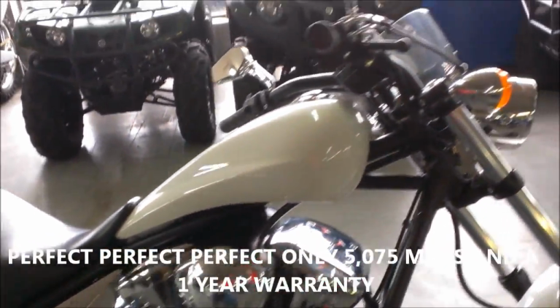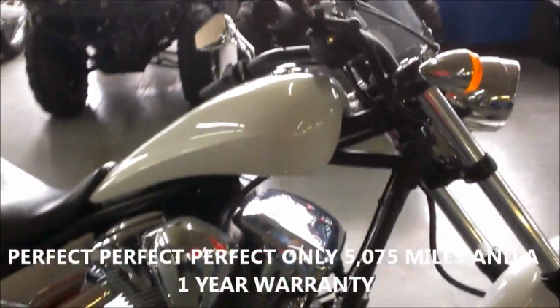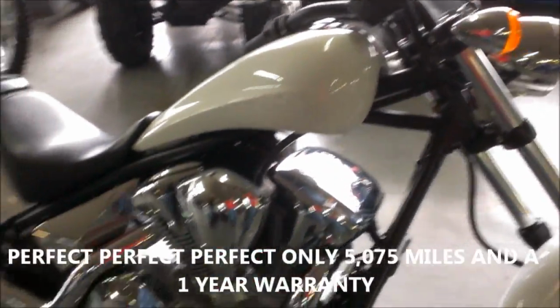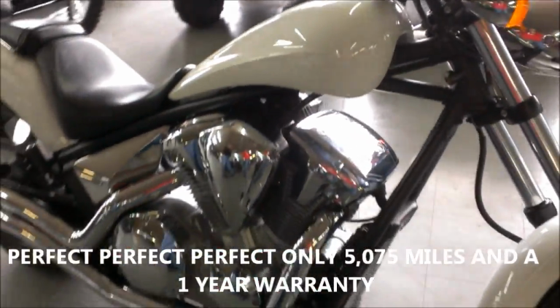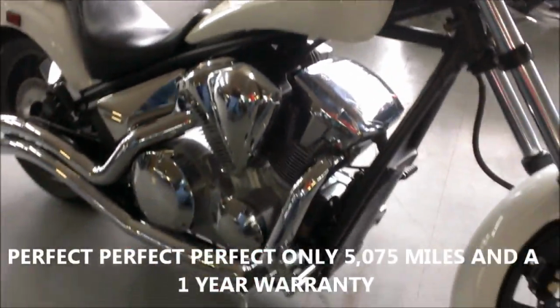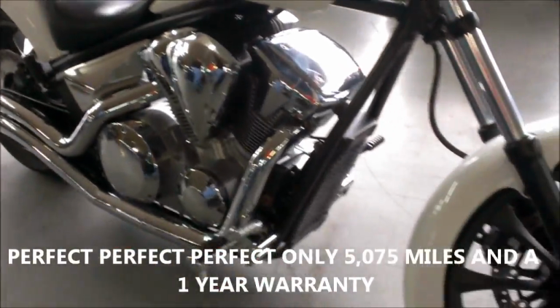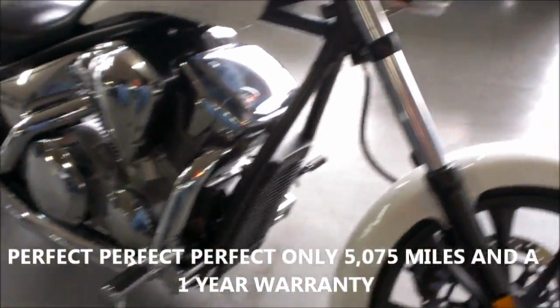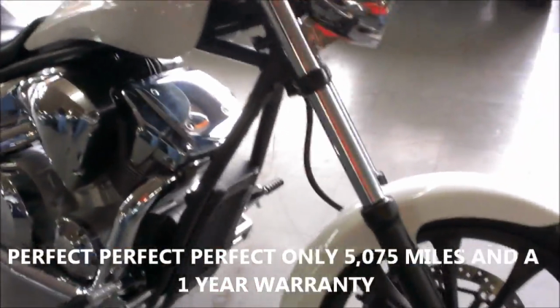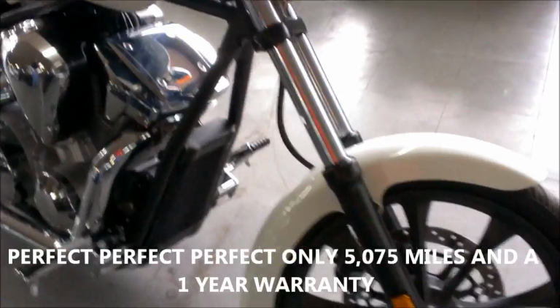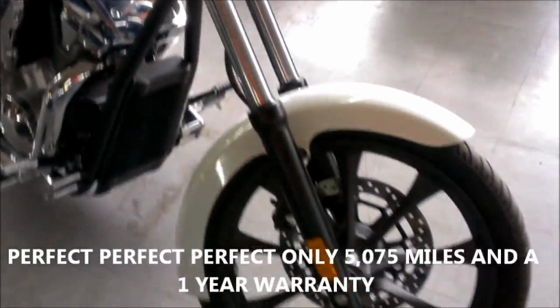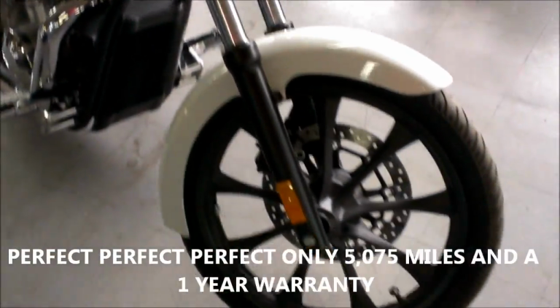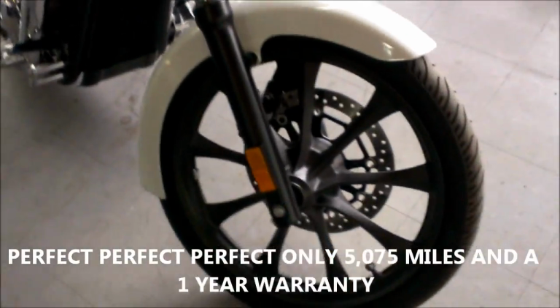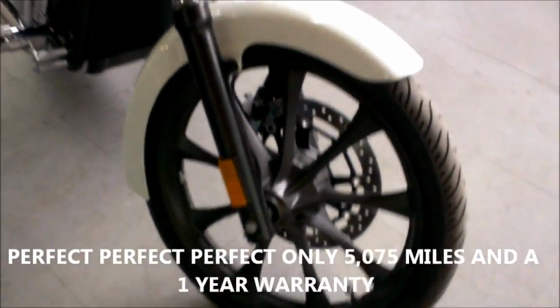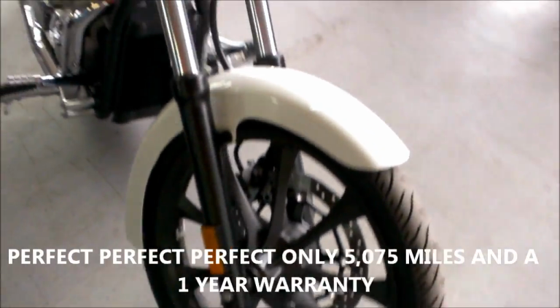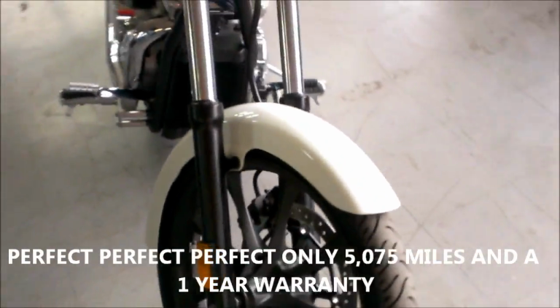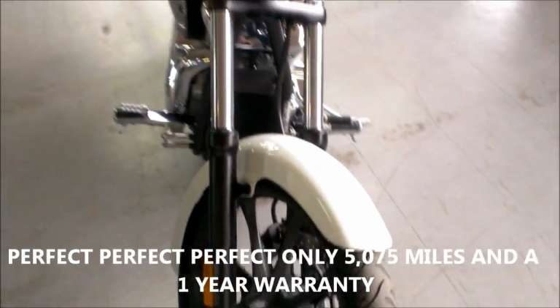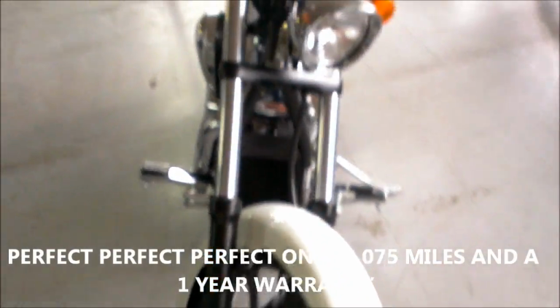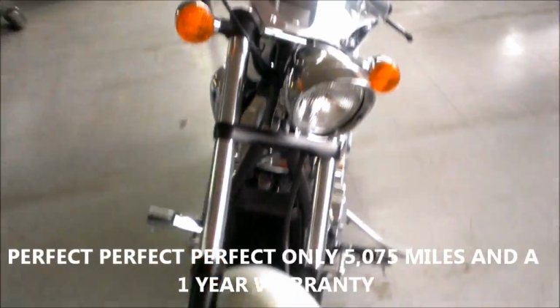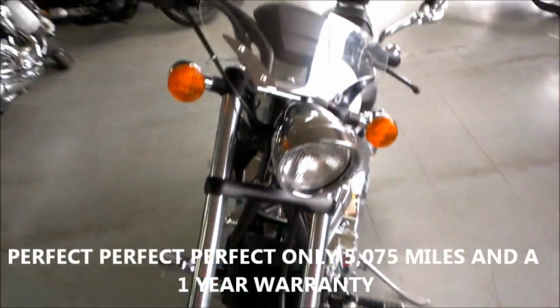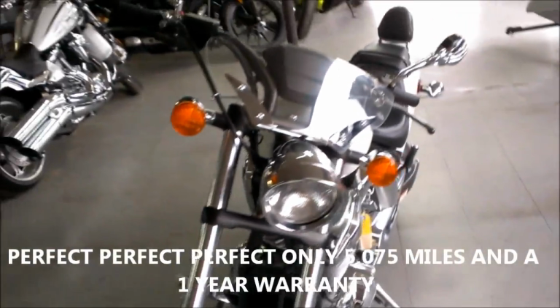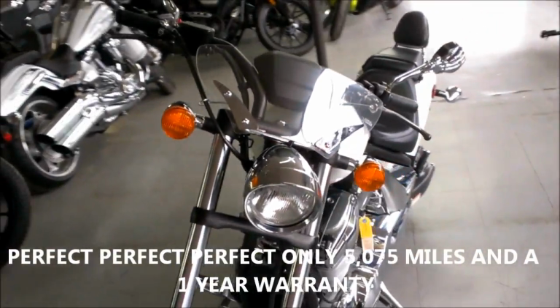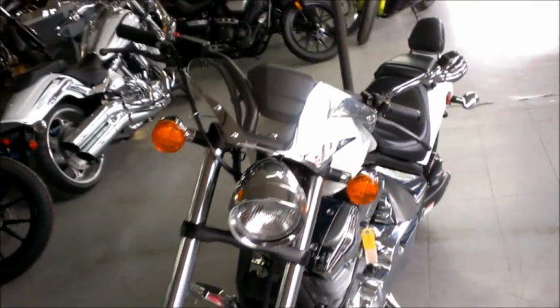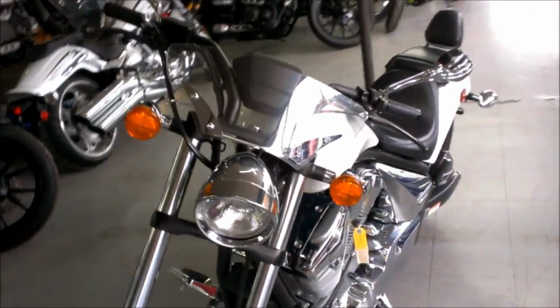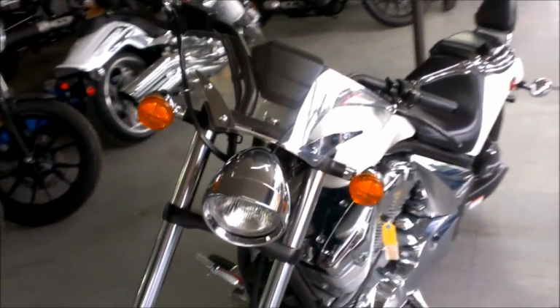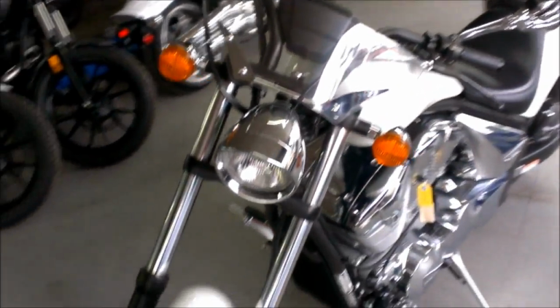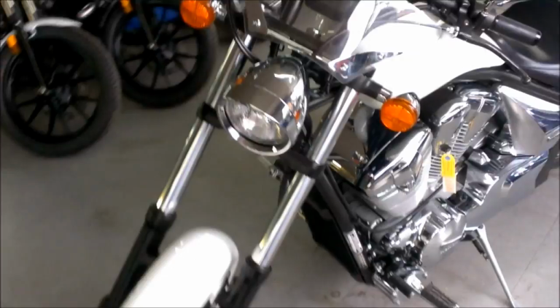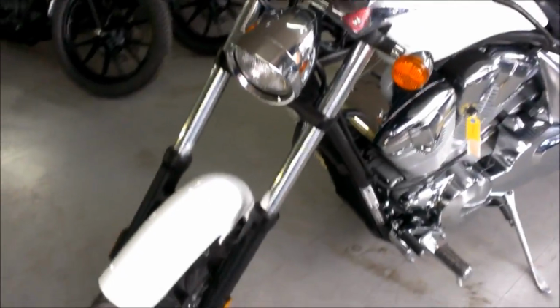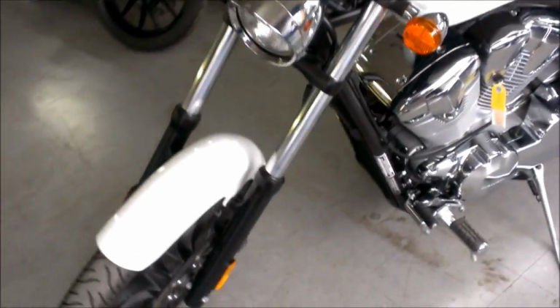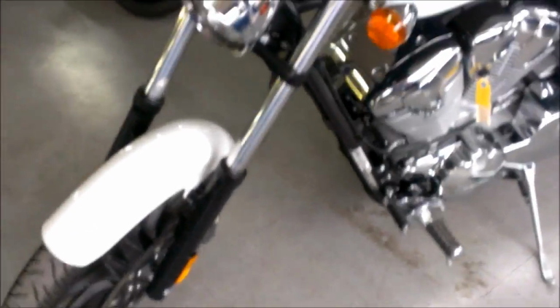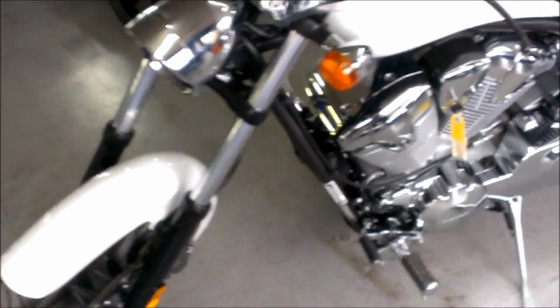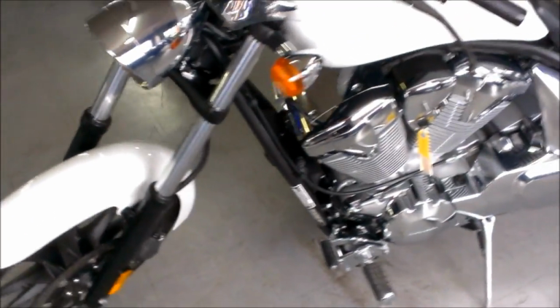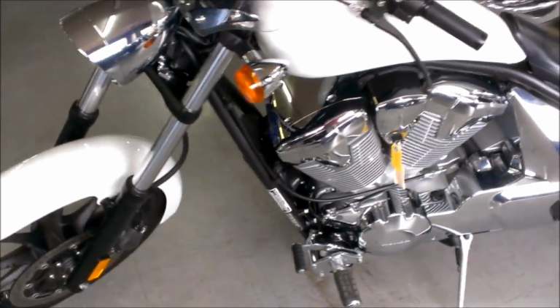Just serviced at an authorized Honda dealership, inspected, certified, and includes a one-year warranty. Get out and ride on this low-mileage, sharp, warranty Fury for only $99.99.